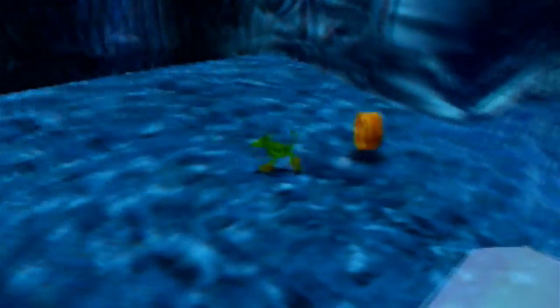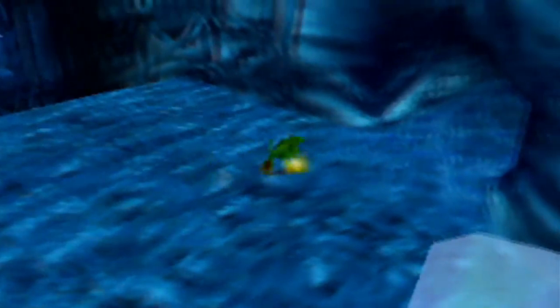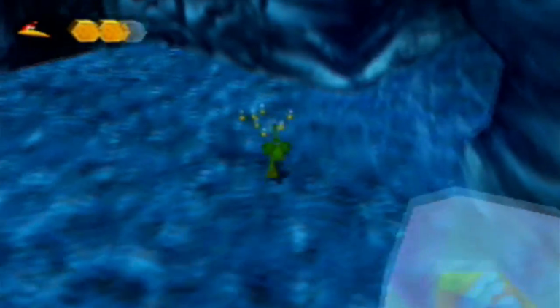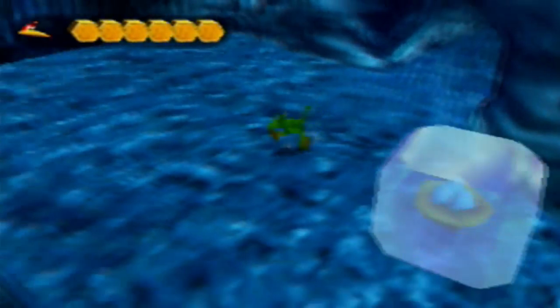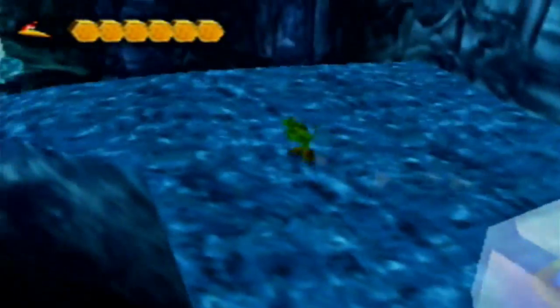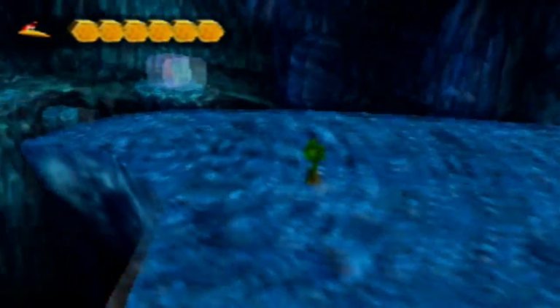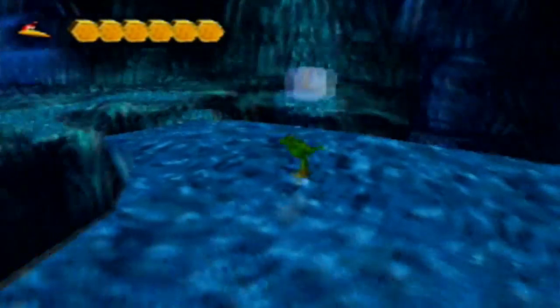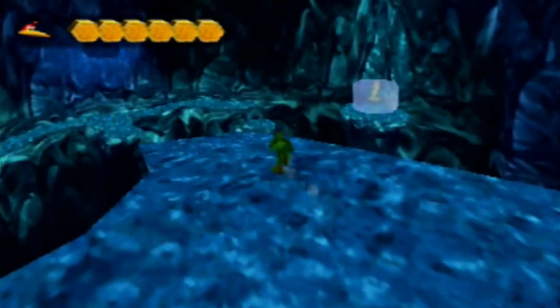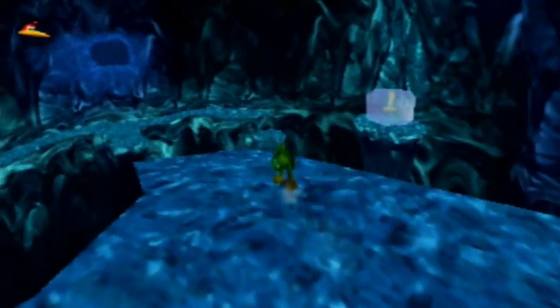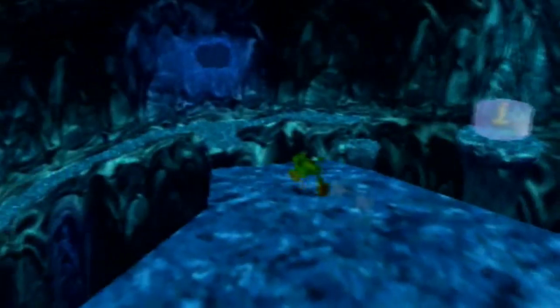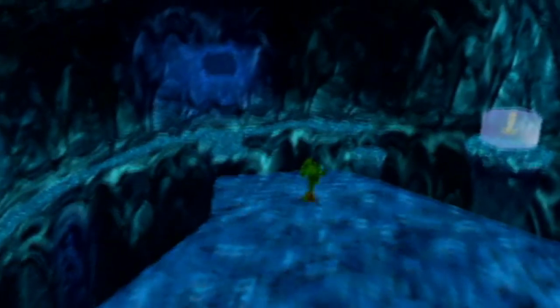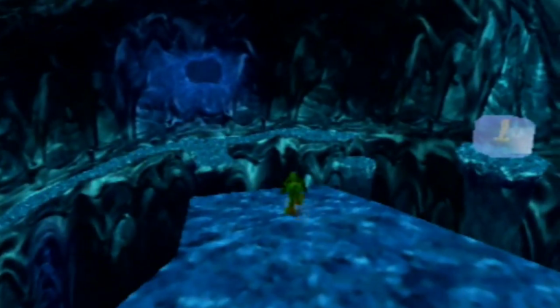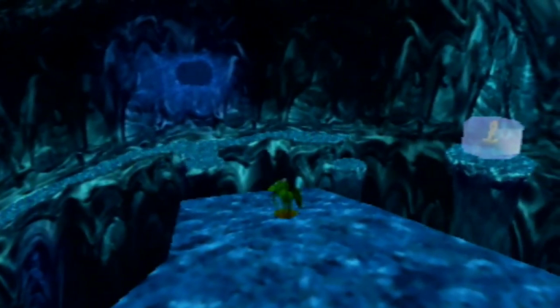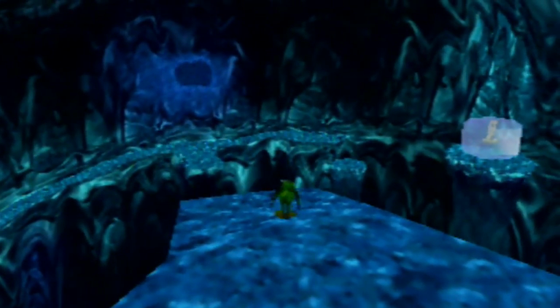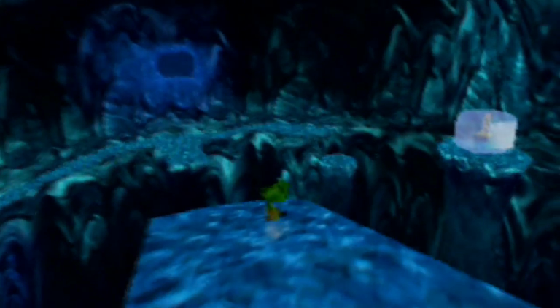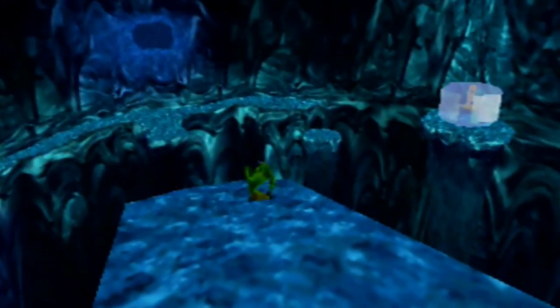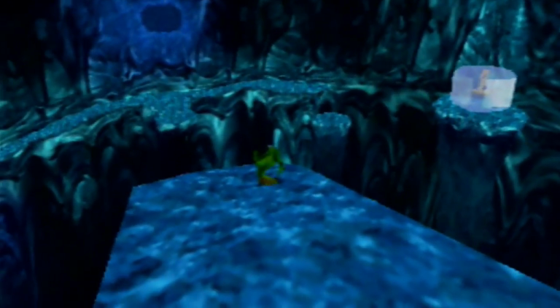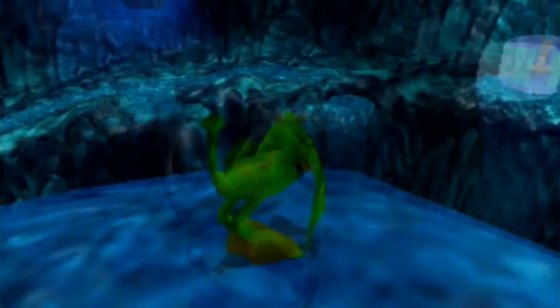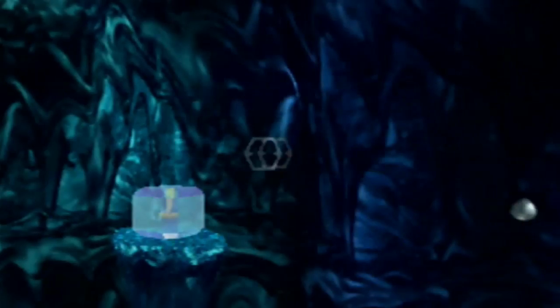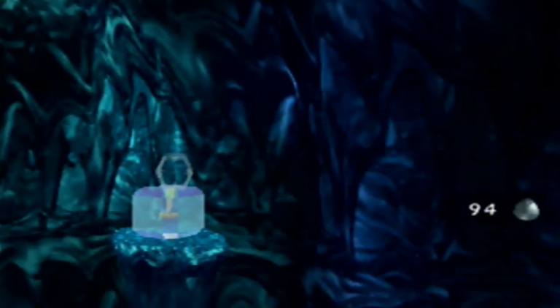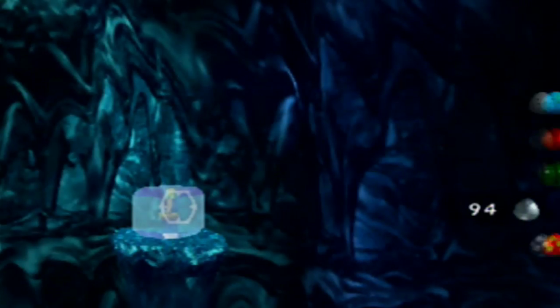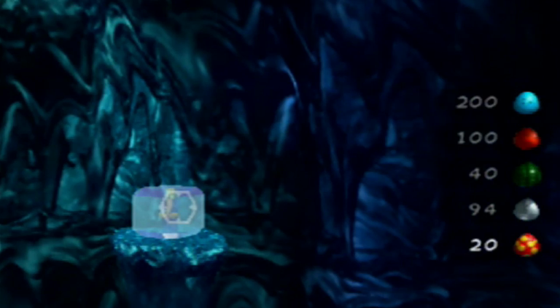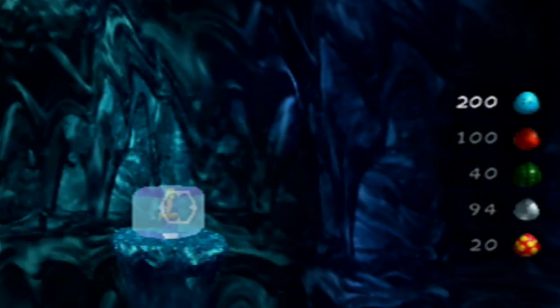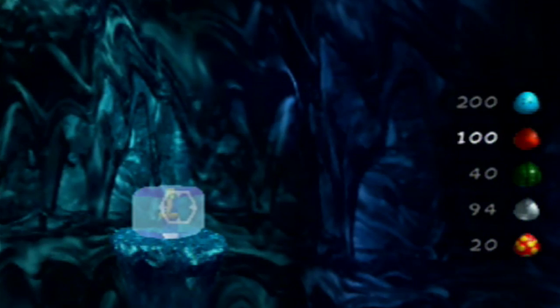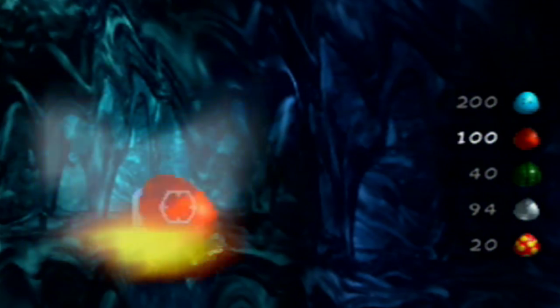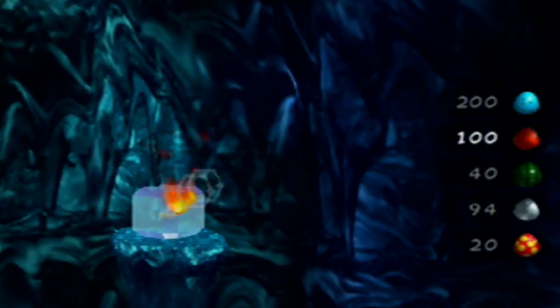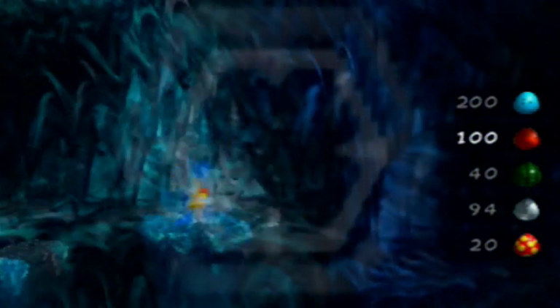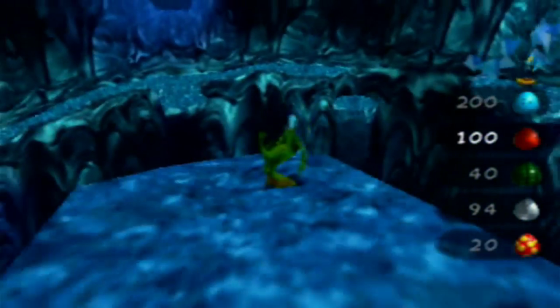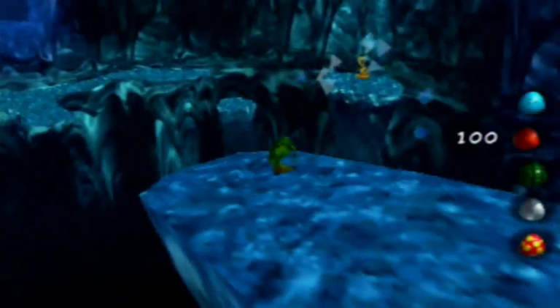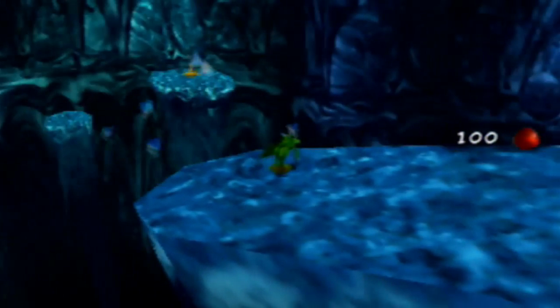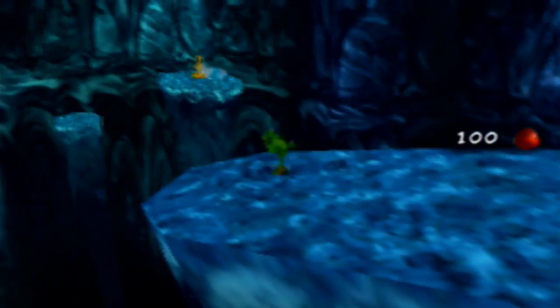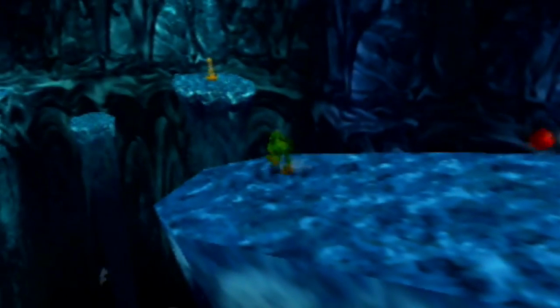You hold the Z button, and as long as you're holding it, Kazooie will continually glide until she reaches the floor. But more importantly, over there we have the treble cleft, so we're going to get that first.